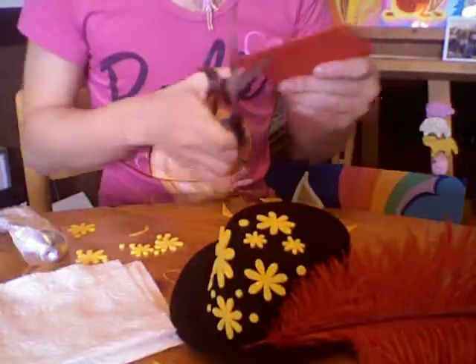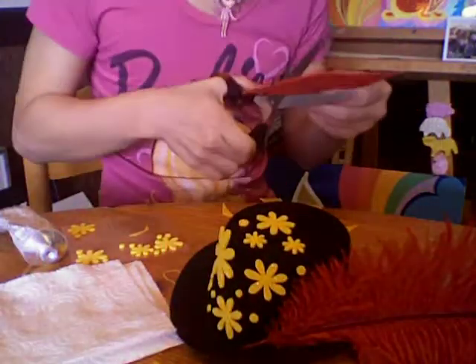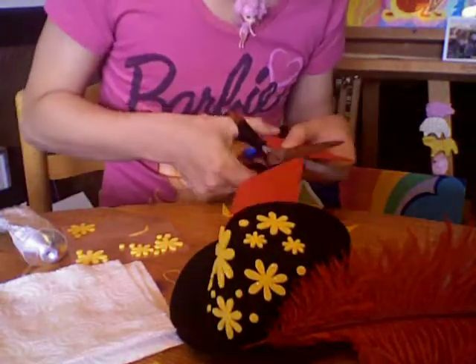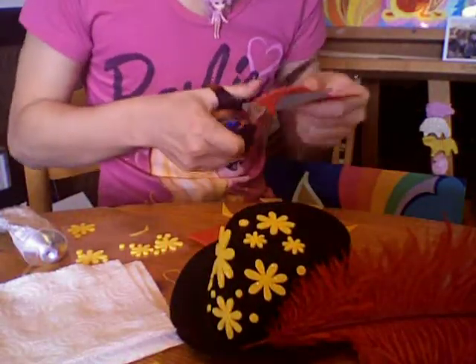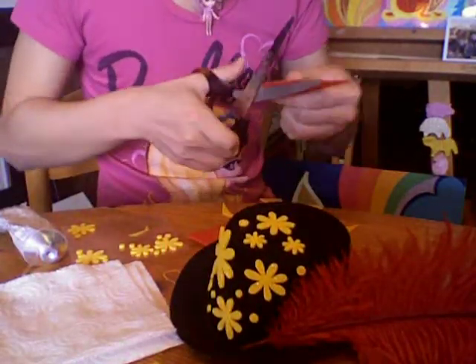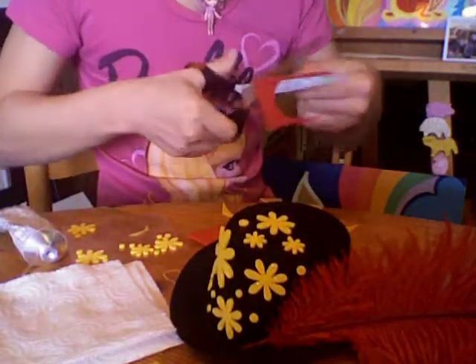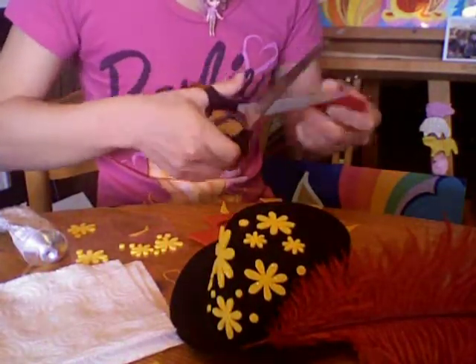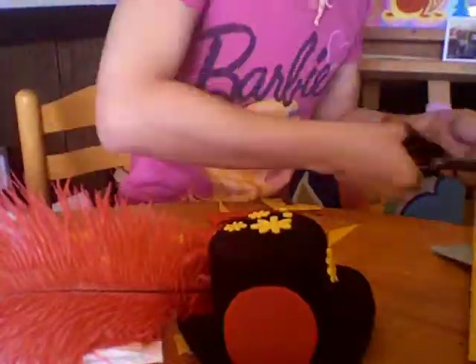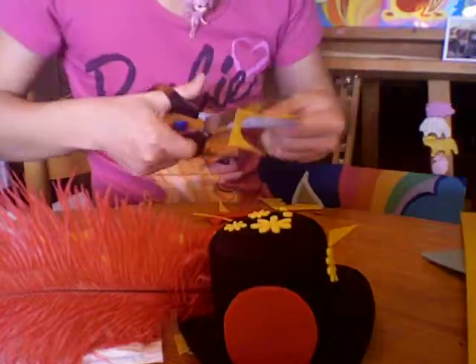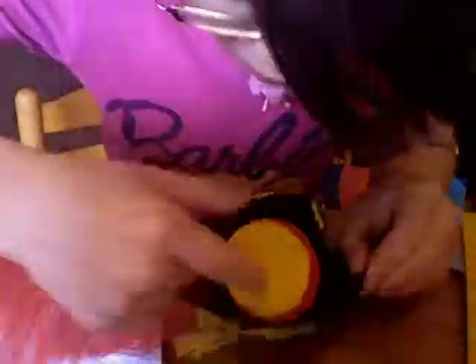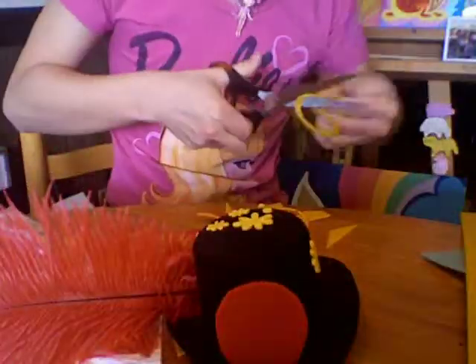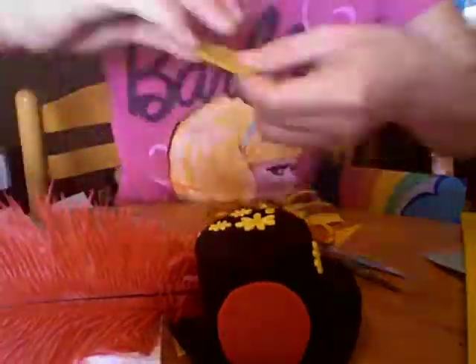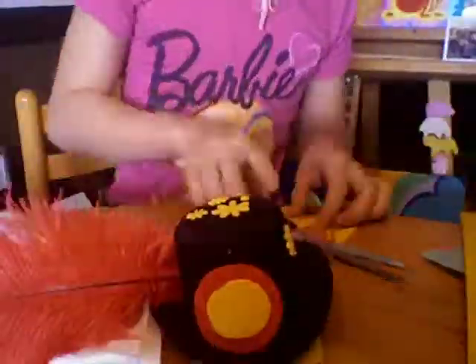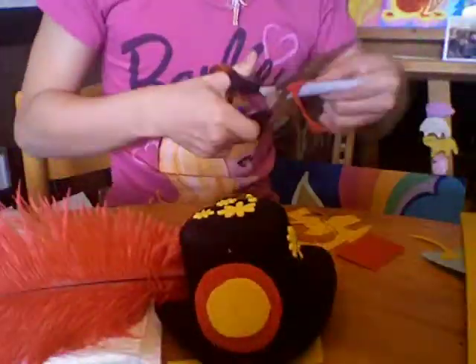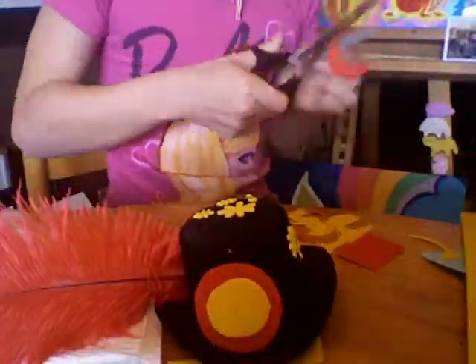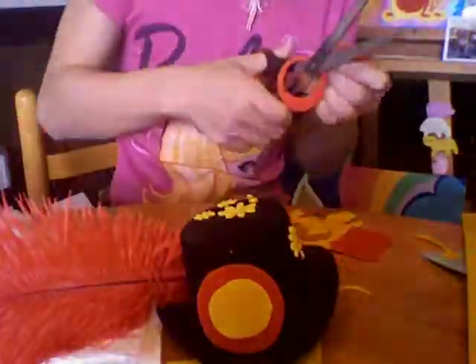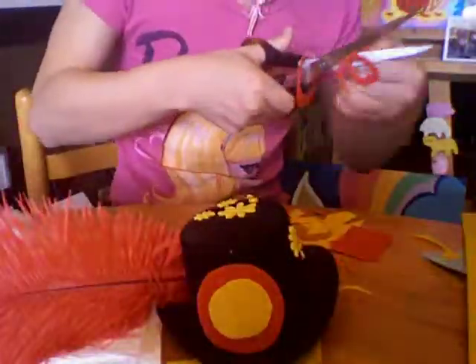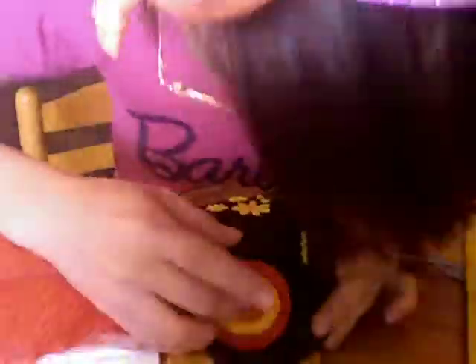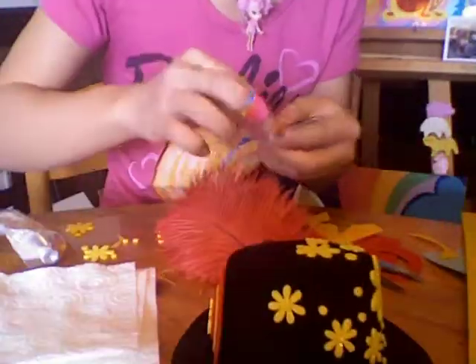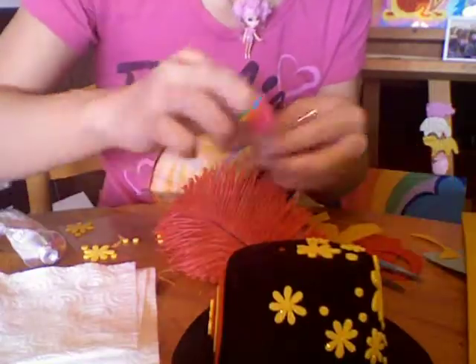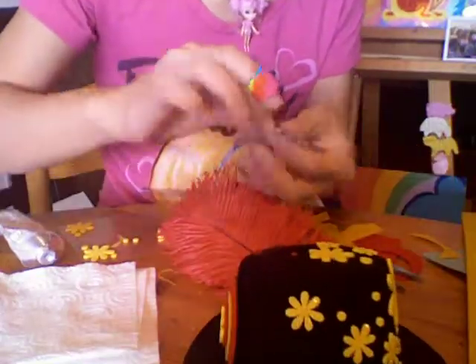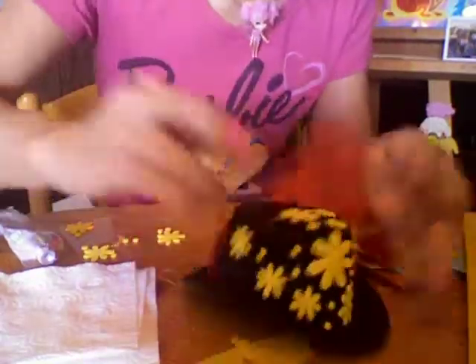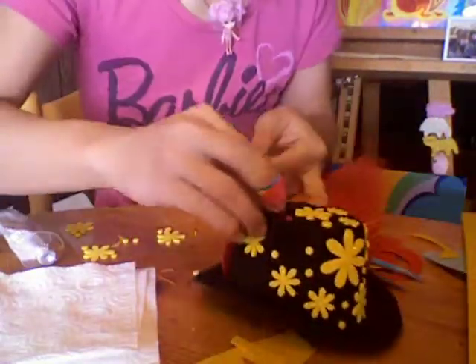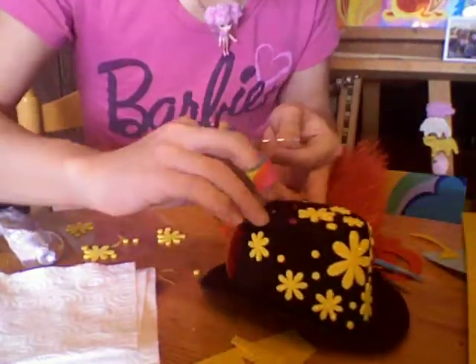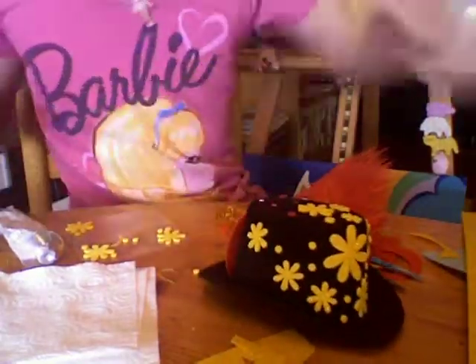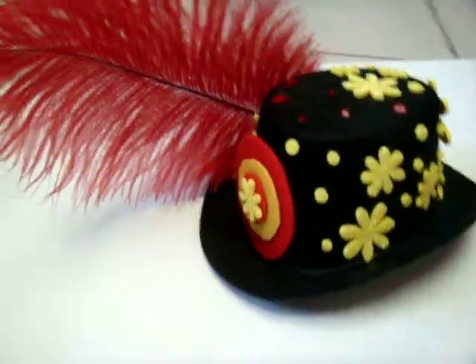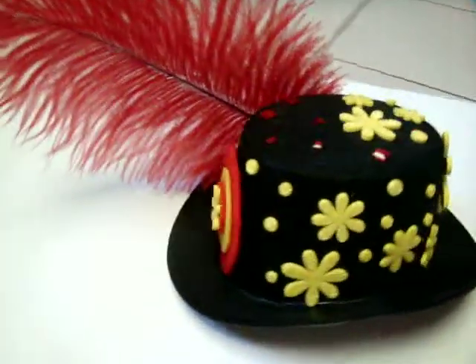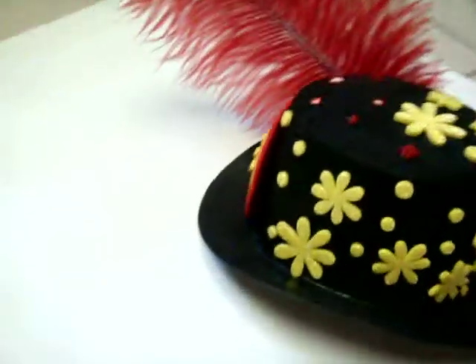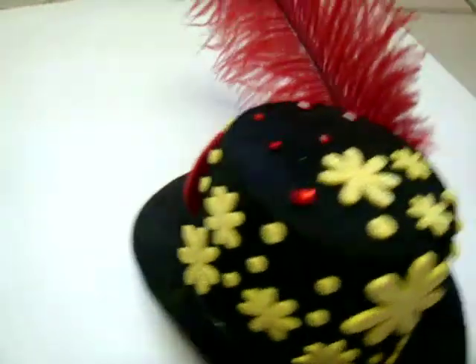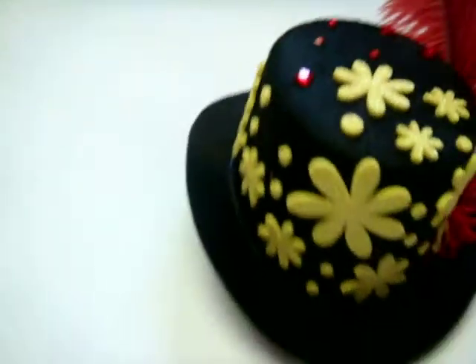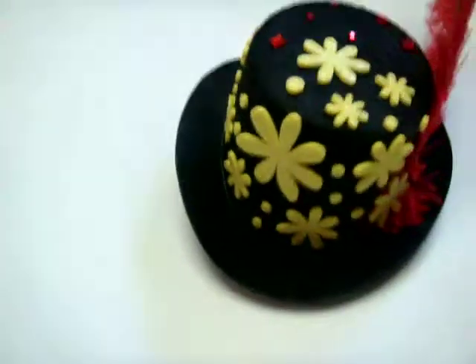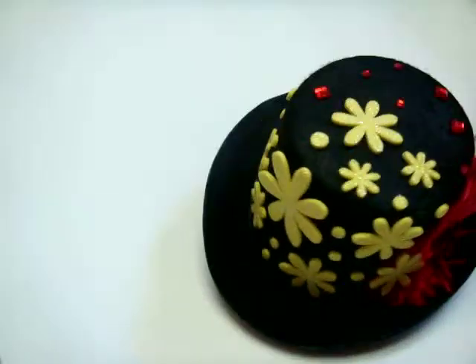I'm now going to make a bullseye for the back of the hat, because that reminds me of the circus. Then I finish it off with some ruby red glamorous rhinestones. This one's better than the last one already — I told you!